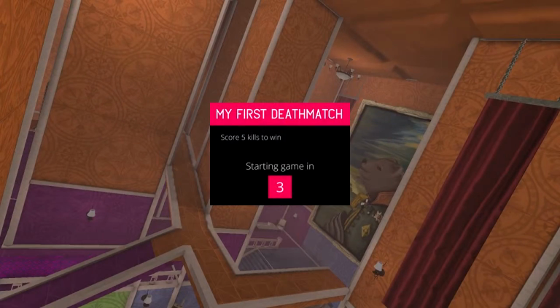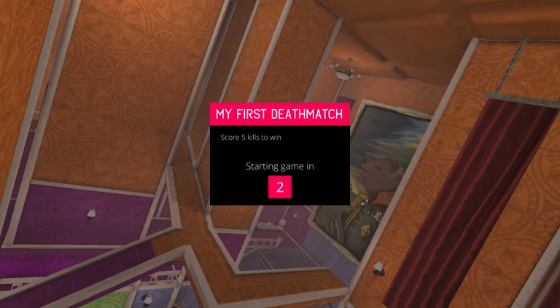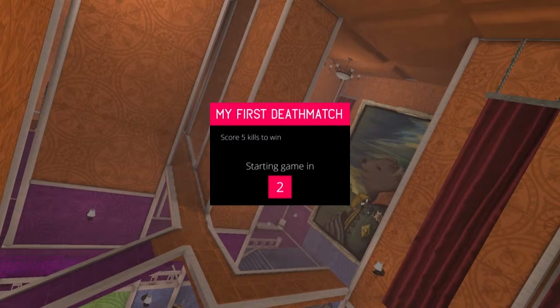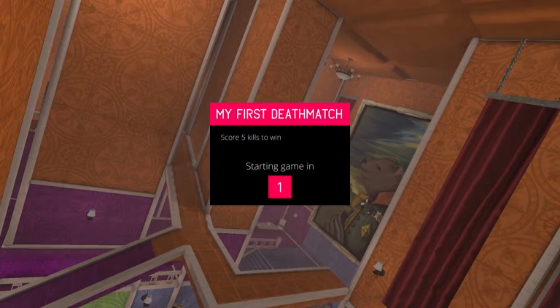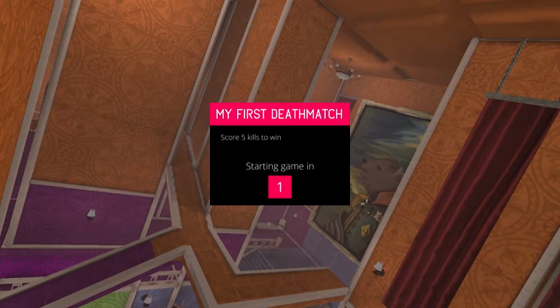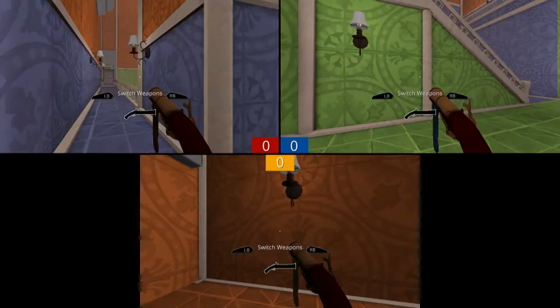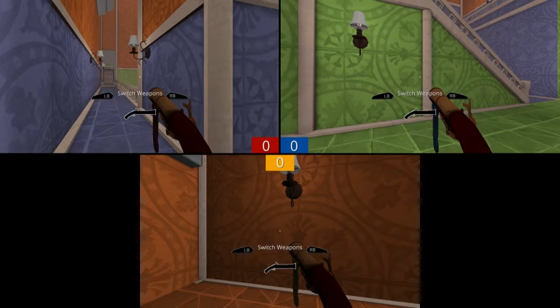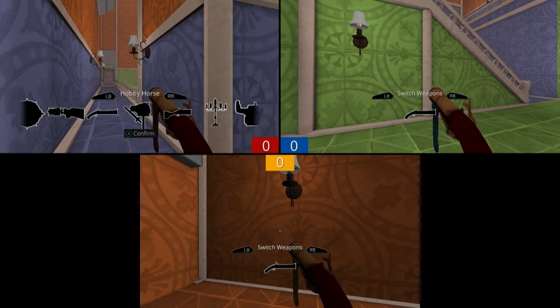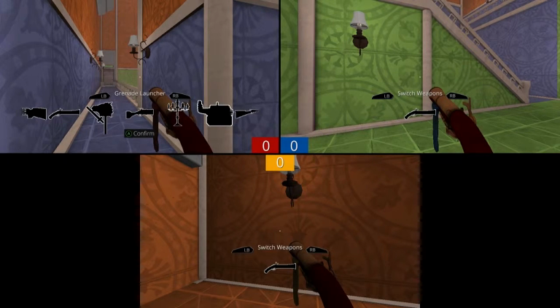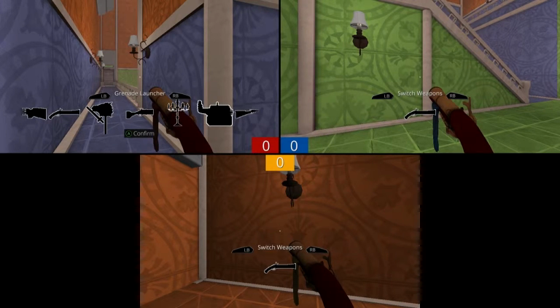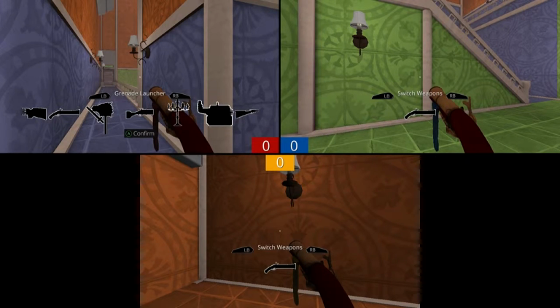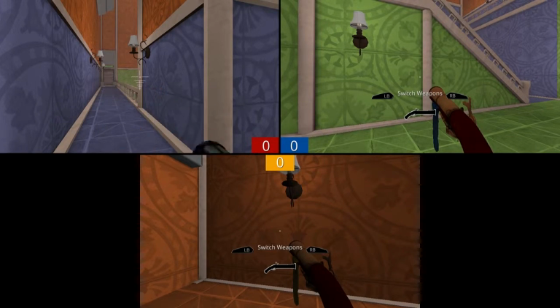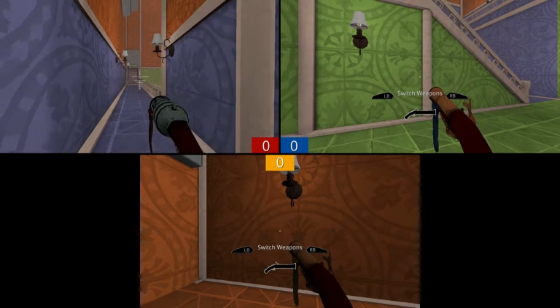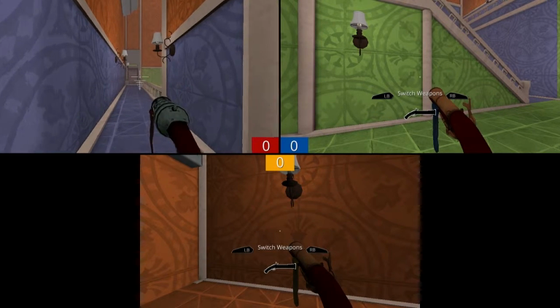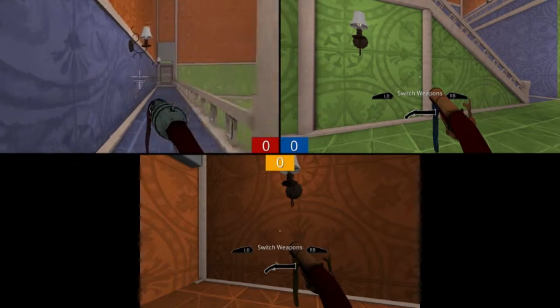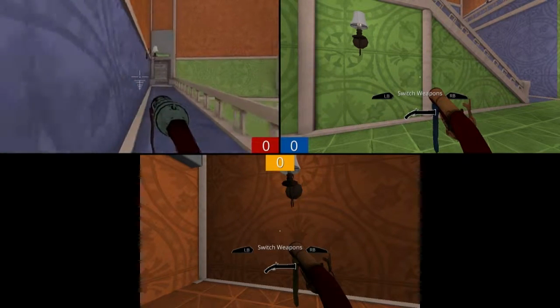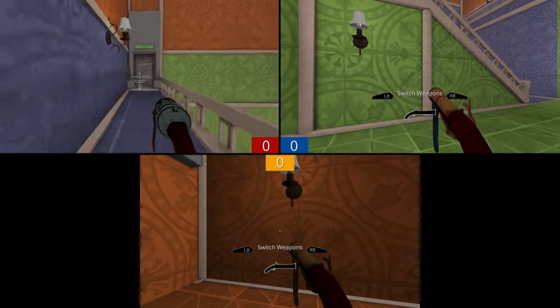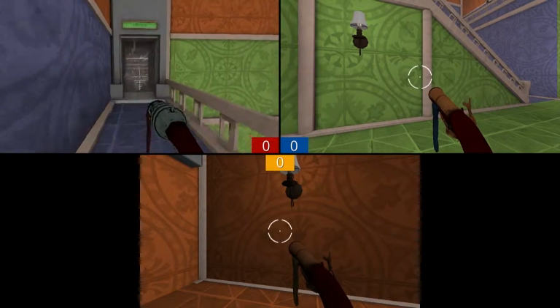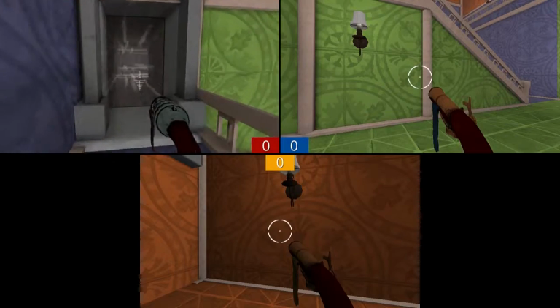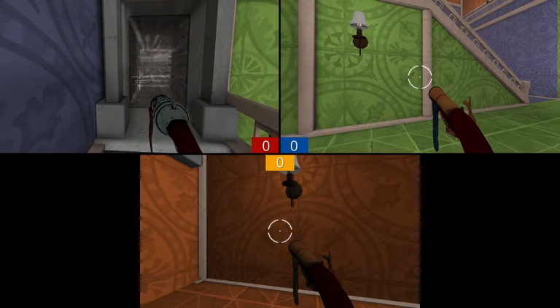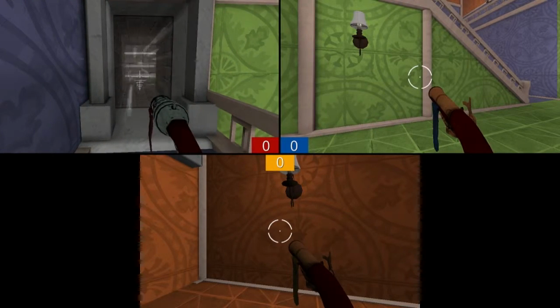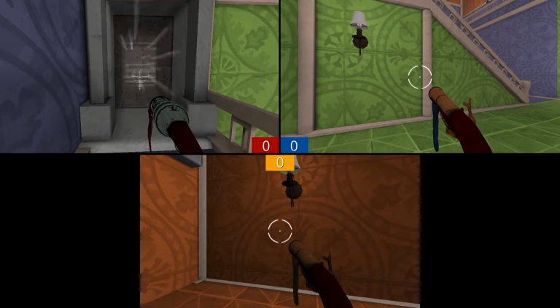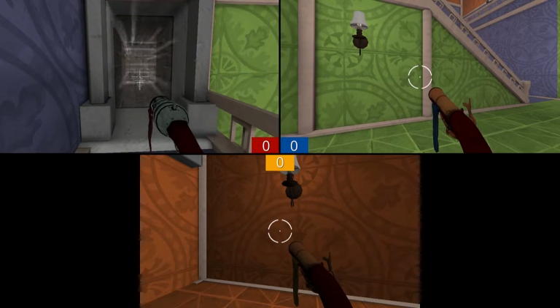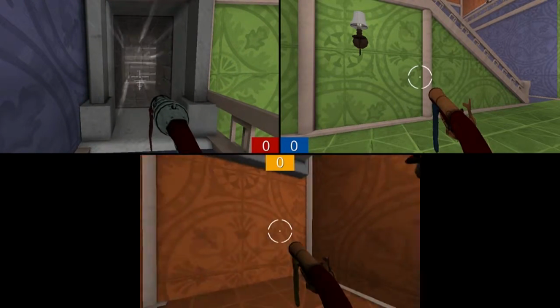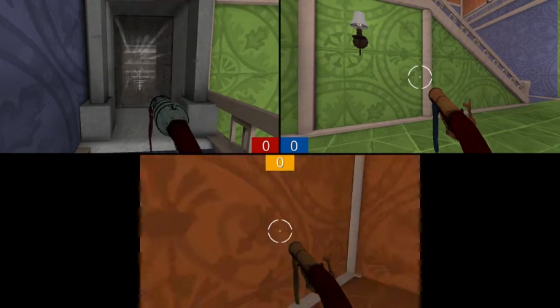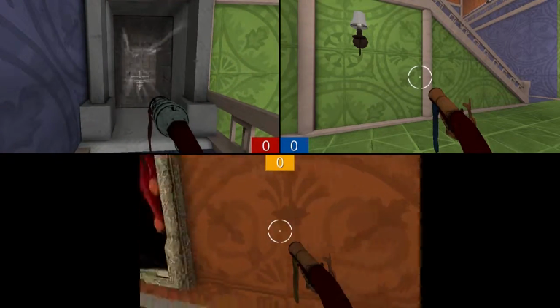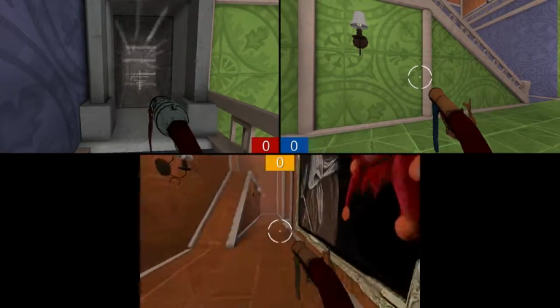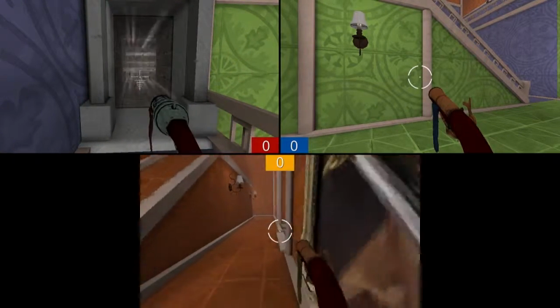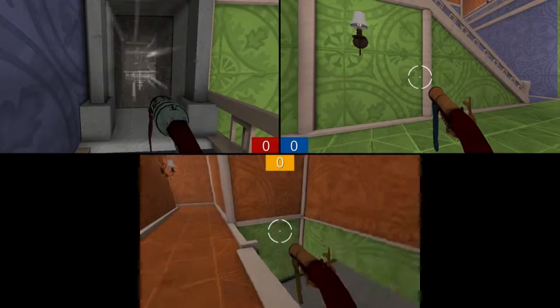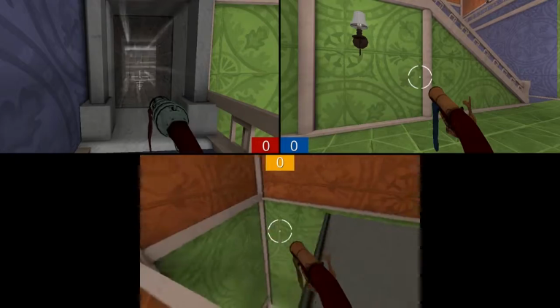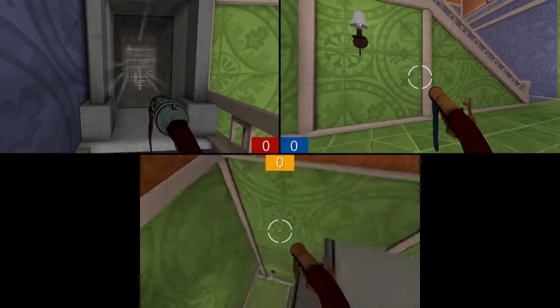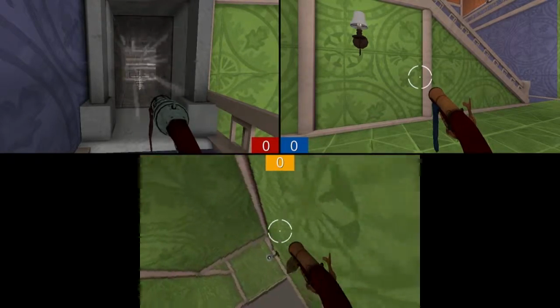So I'm here on the manor map on my first deathmatch. I am the top left, I have two guest accounts. And if you see this vent, this is probably the best vent to do this in, because I picked a grenade launcher first of all.